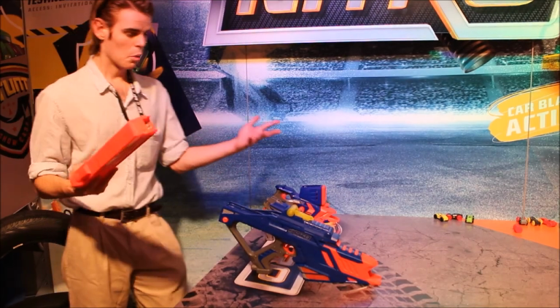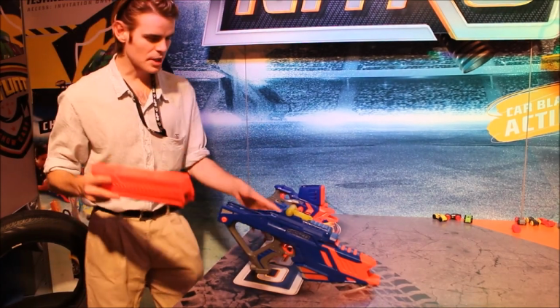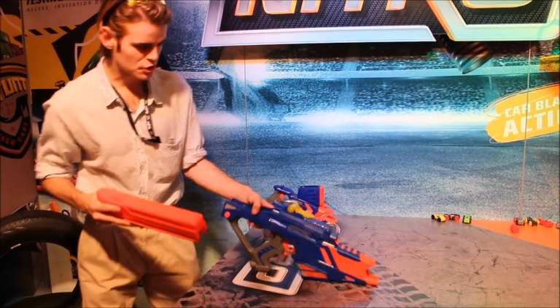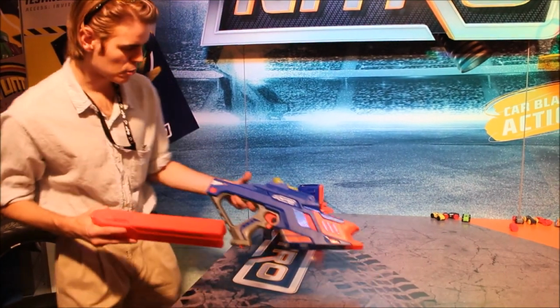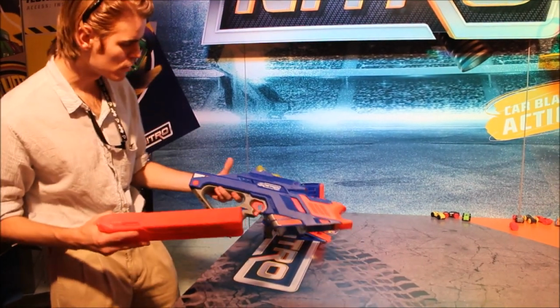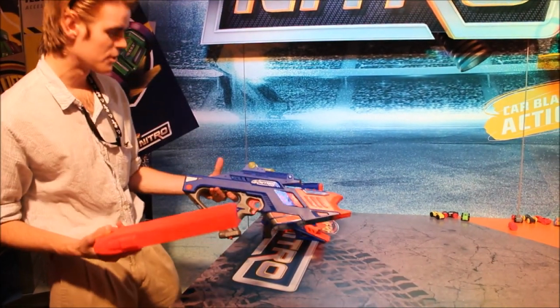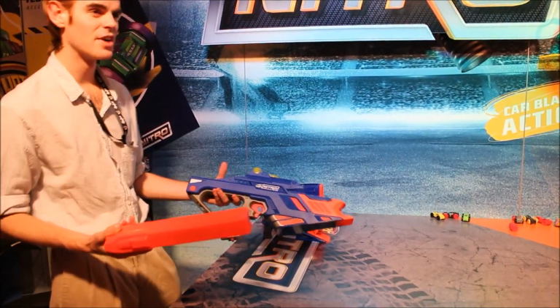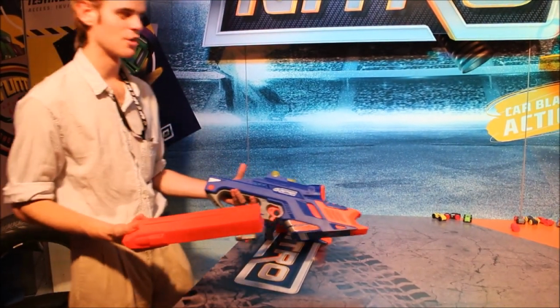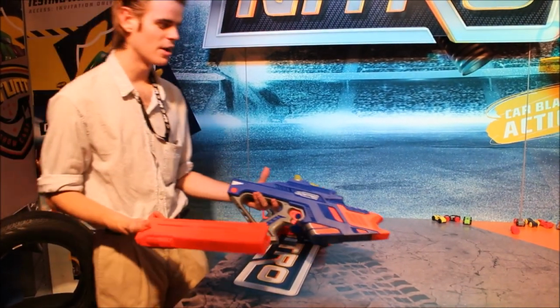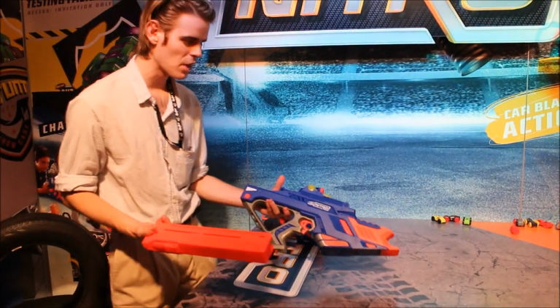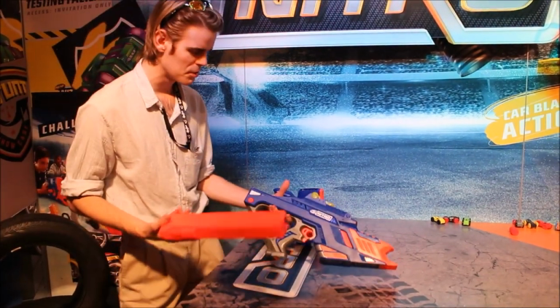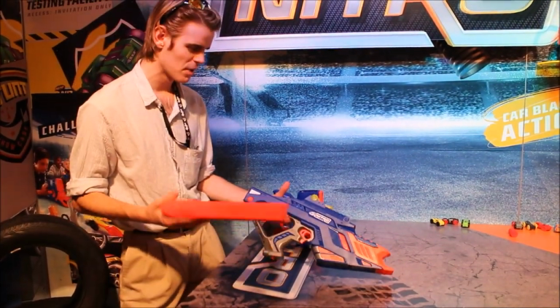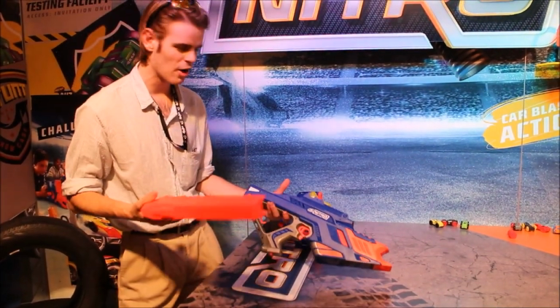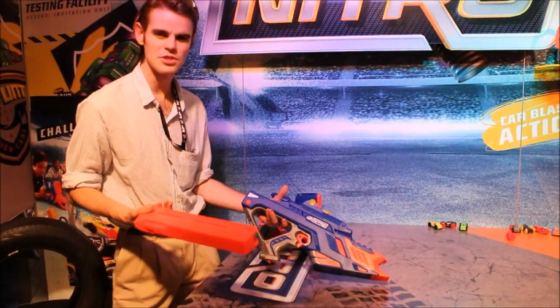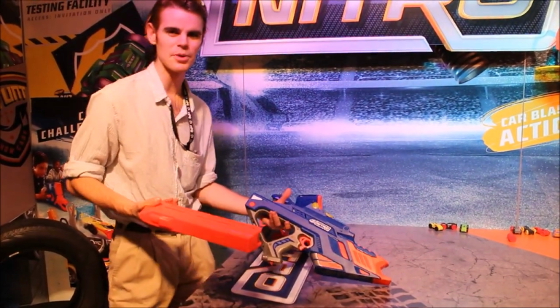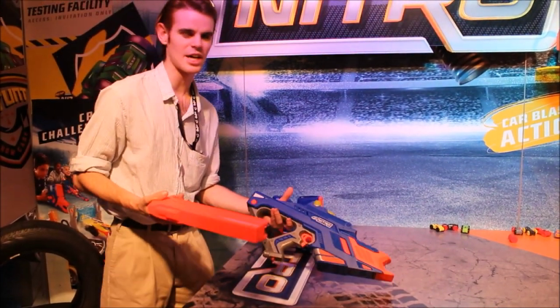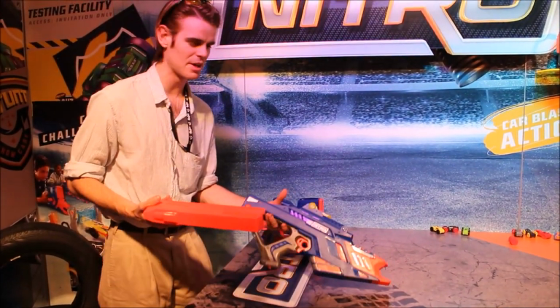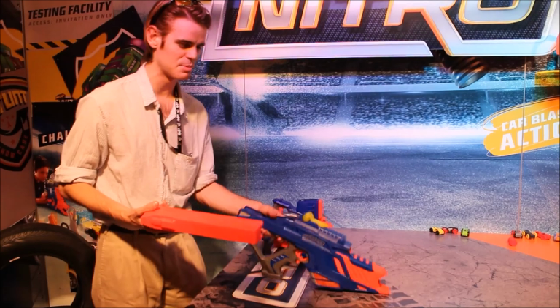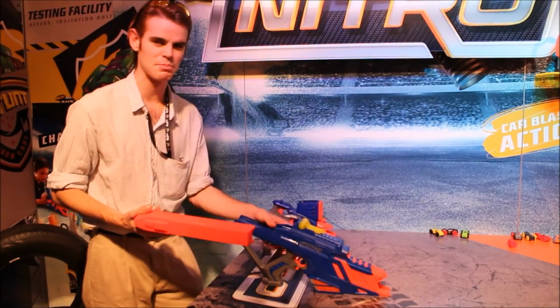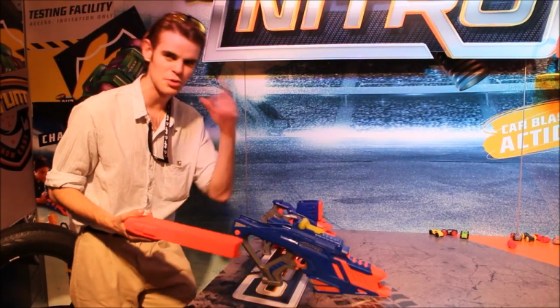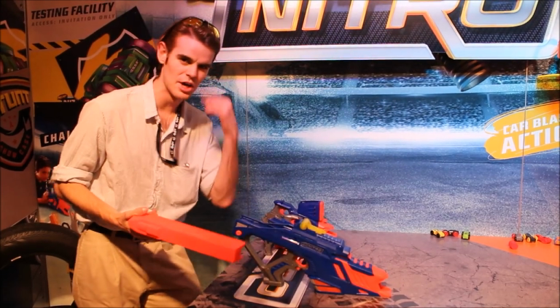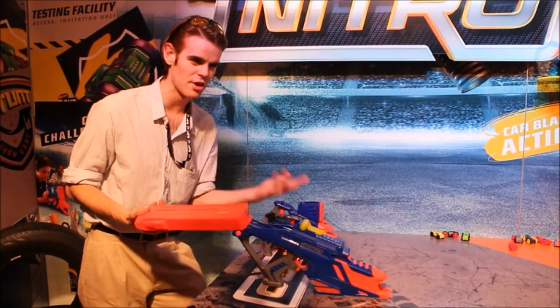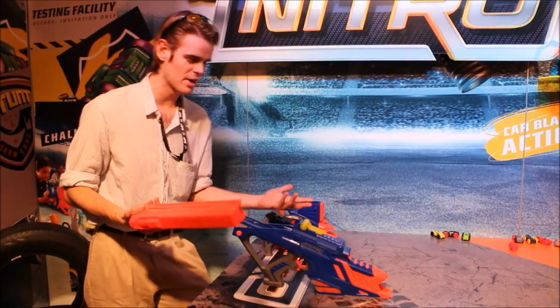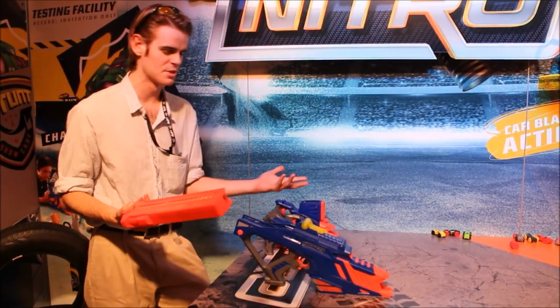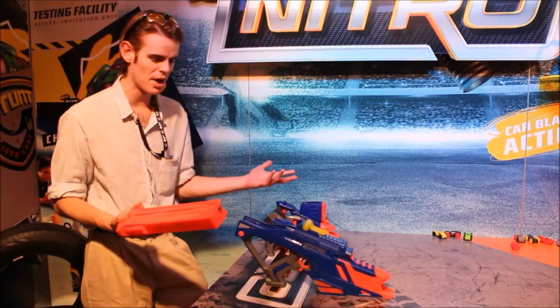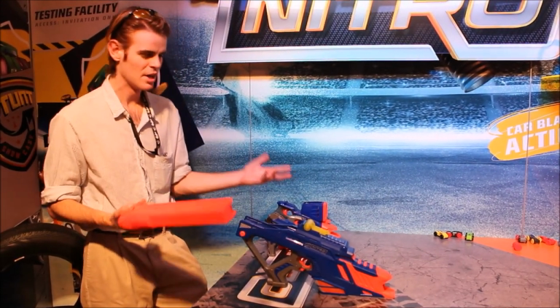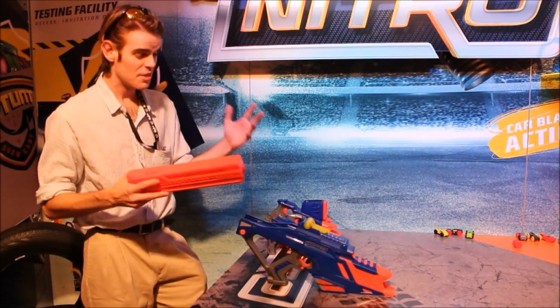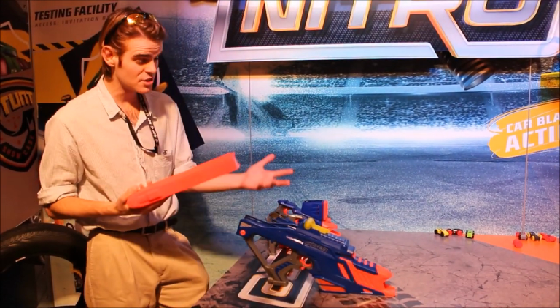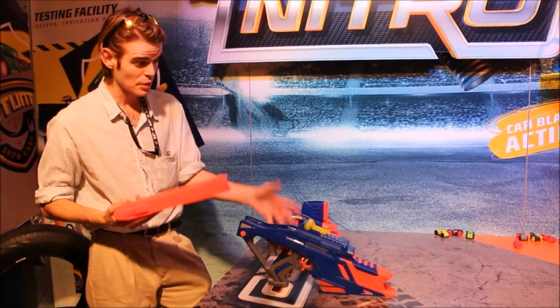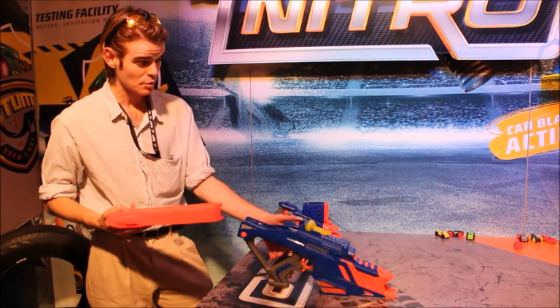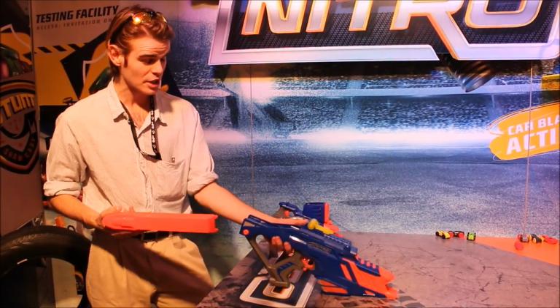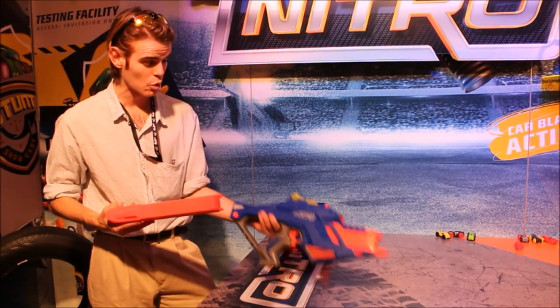What's up guys, it's Track, and we're over here with Nerf Nitro. Now, I know a lot of people aren't super excited about this because boo-hoo, not dart guns, but these are really, really cool.